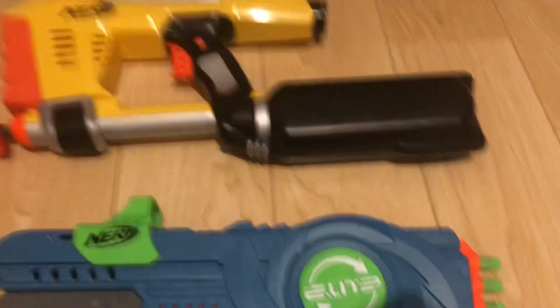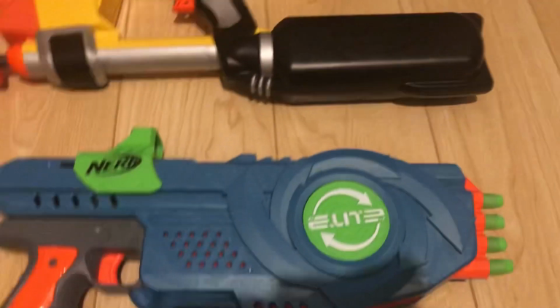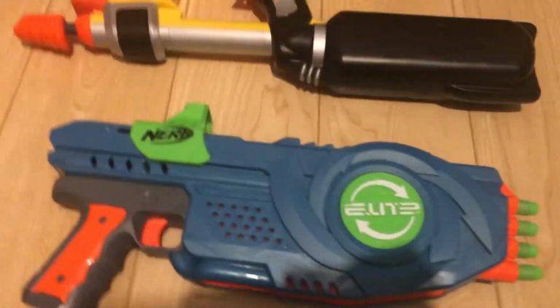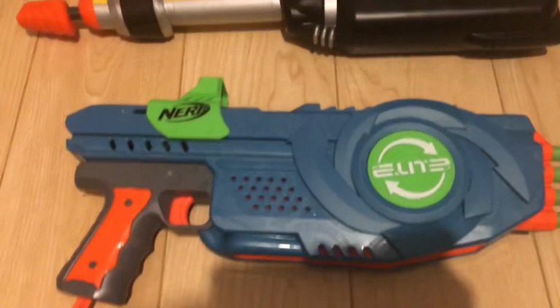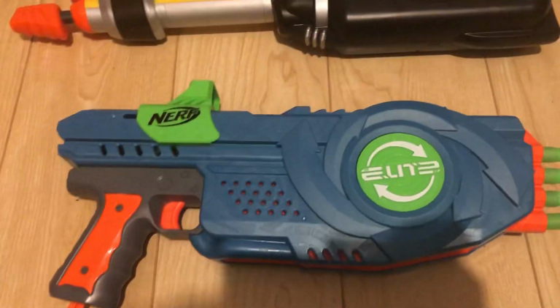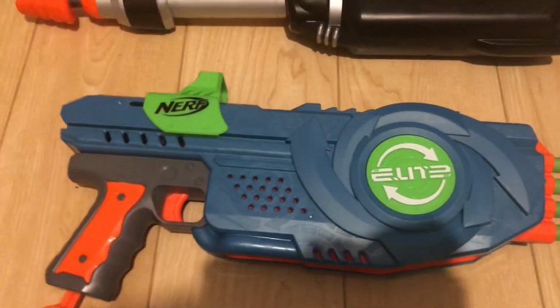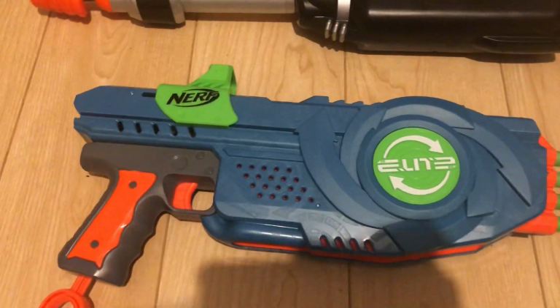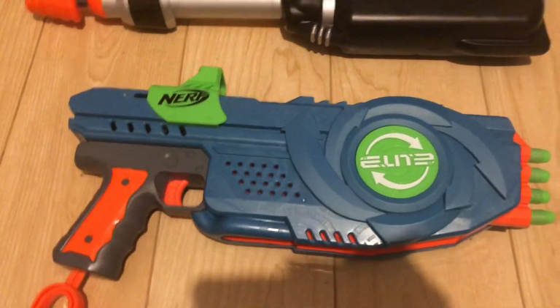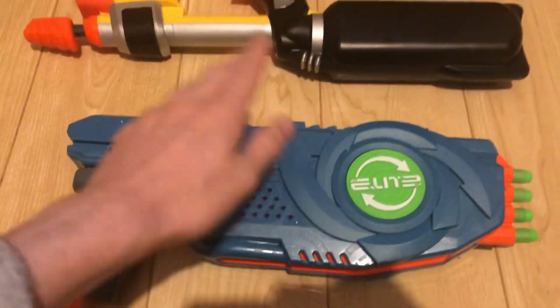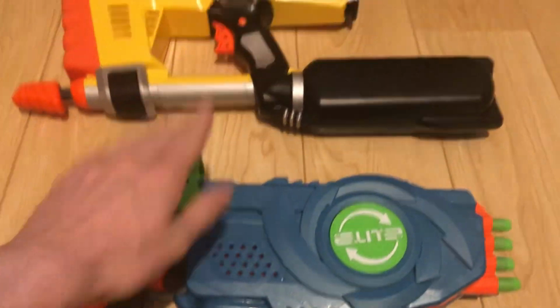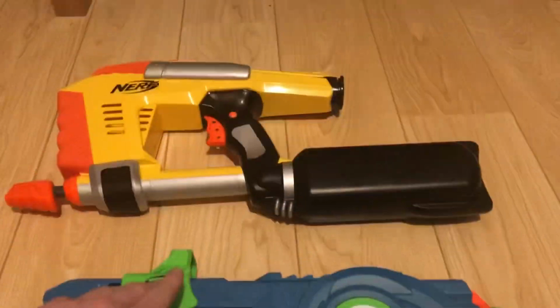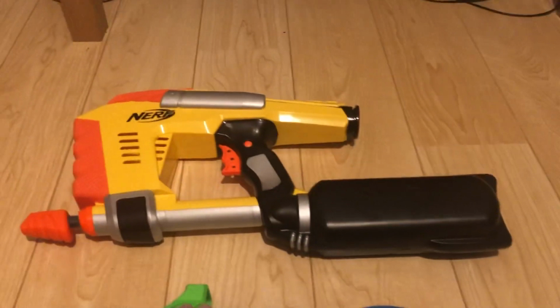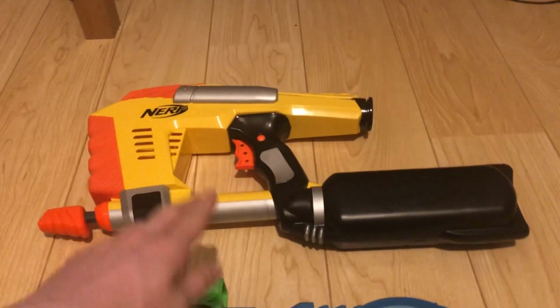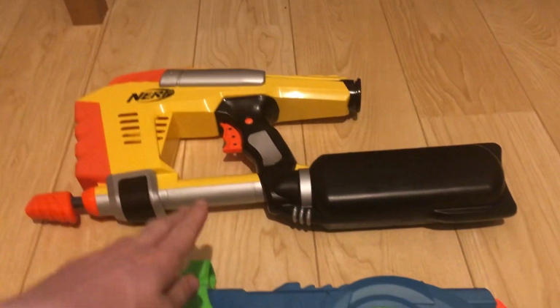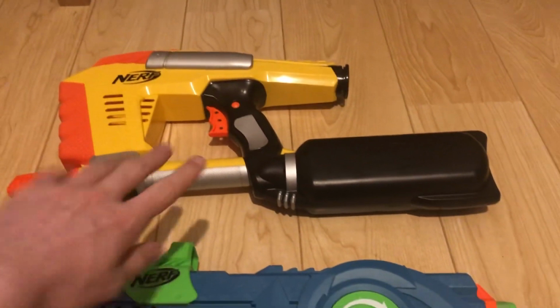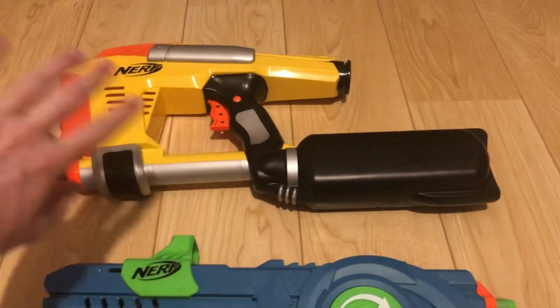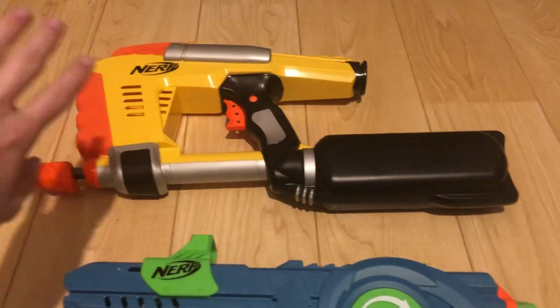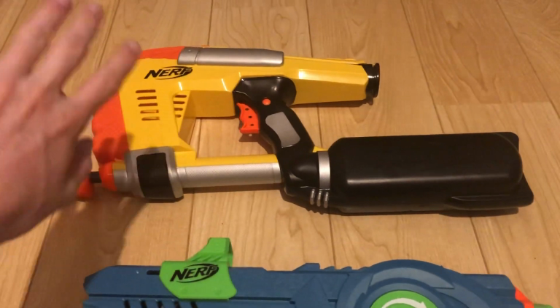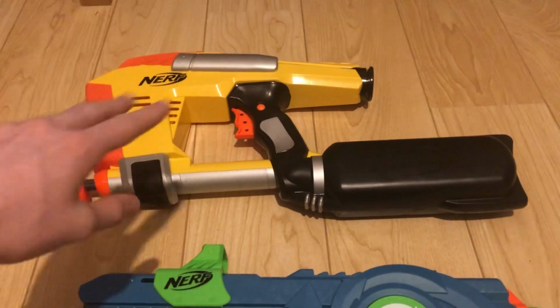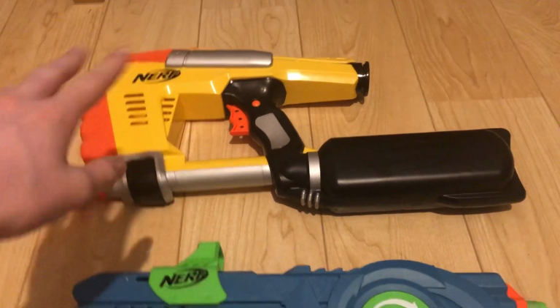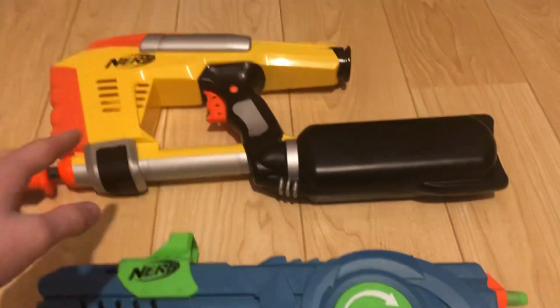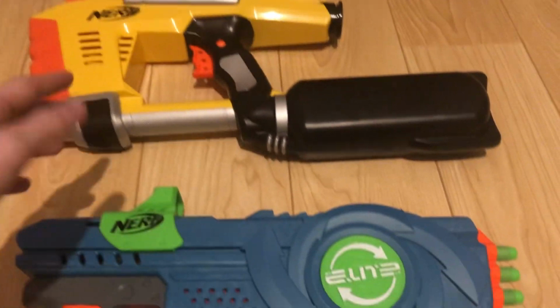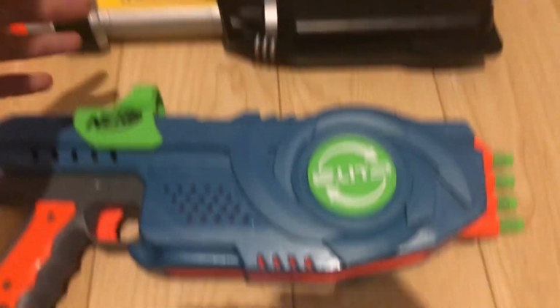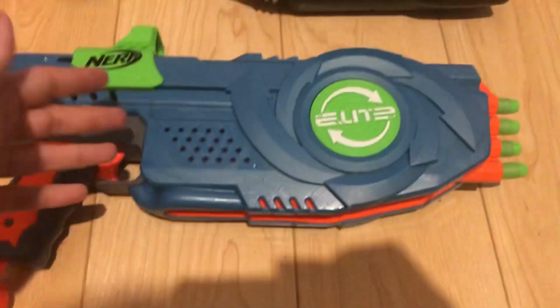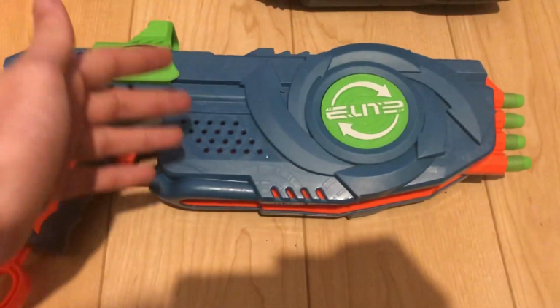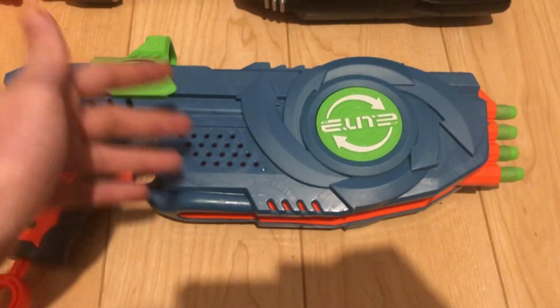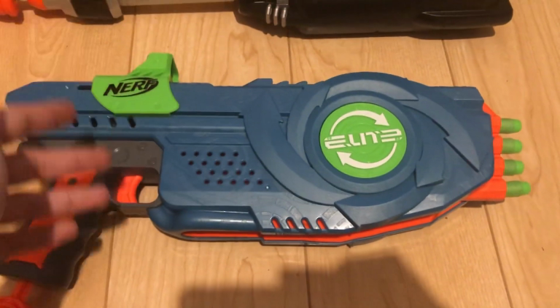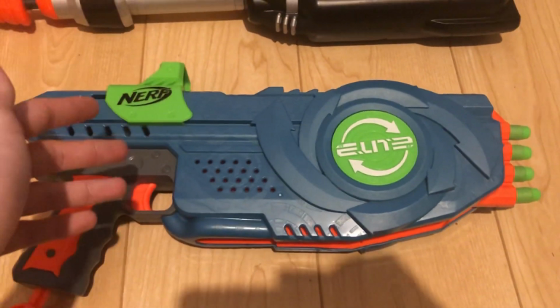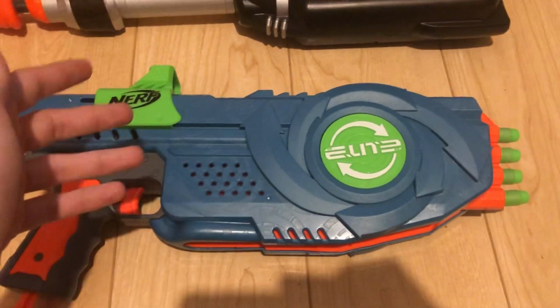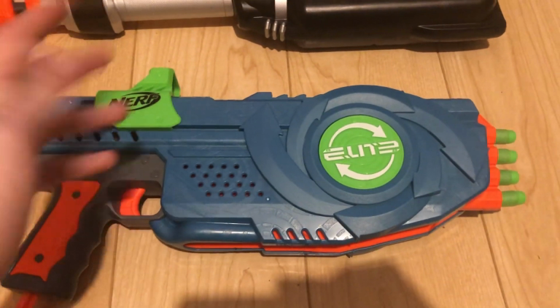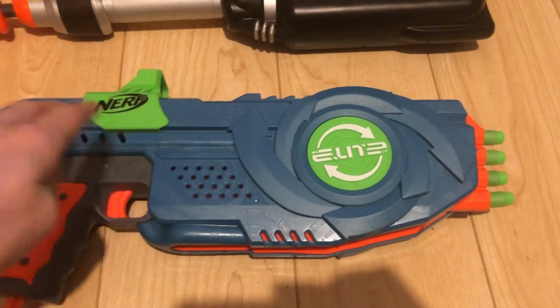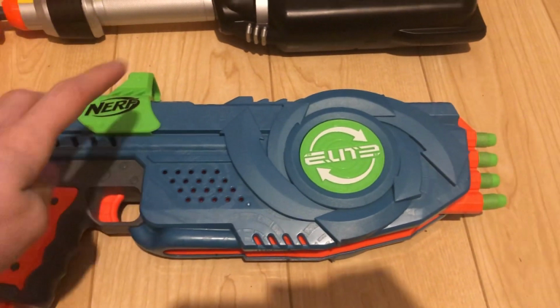What I mean by old school and new school is, take for example the Maestroite way back in '07-'08, then the Flip 8 released in '21.